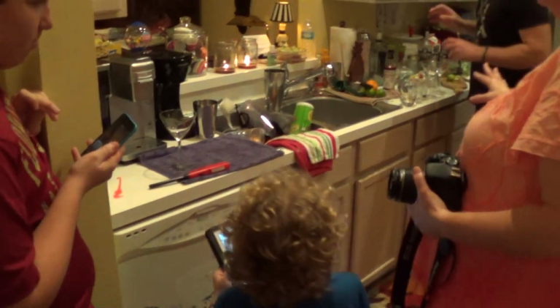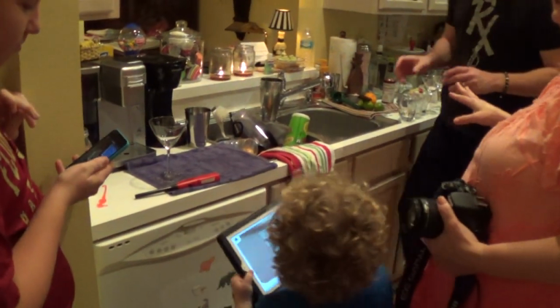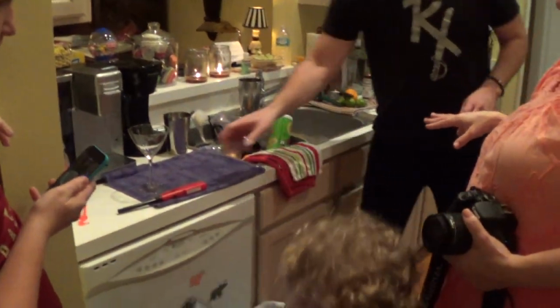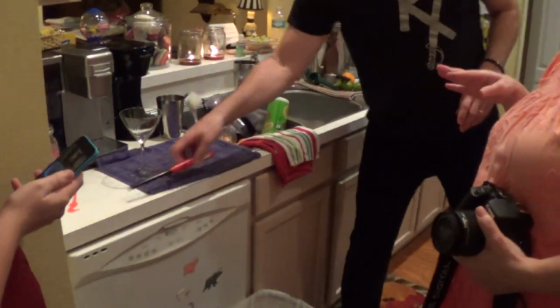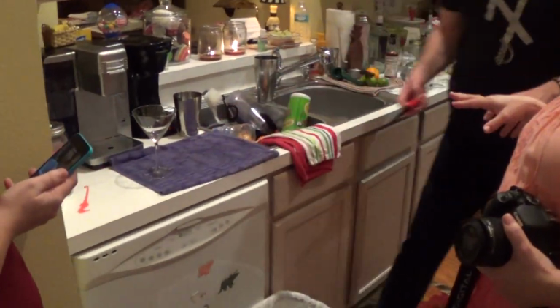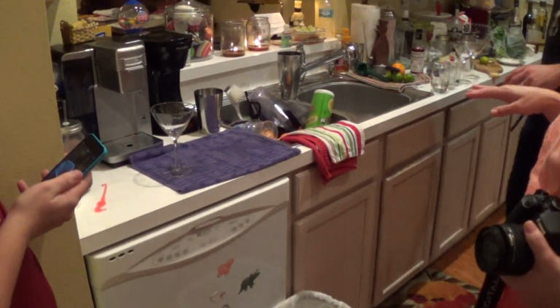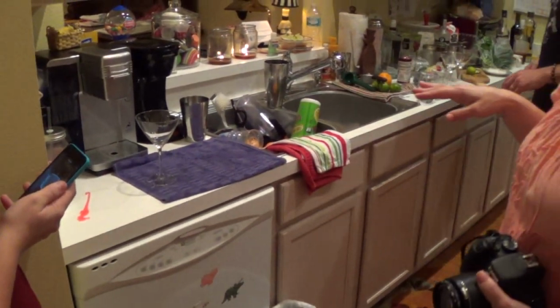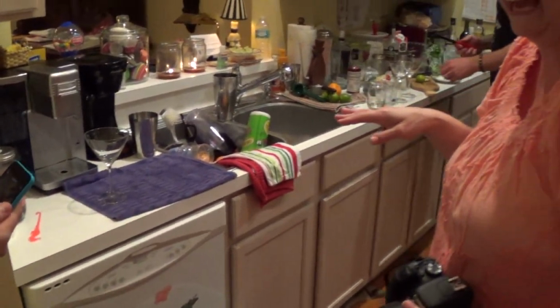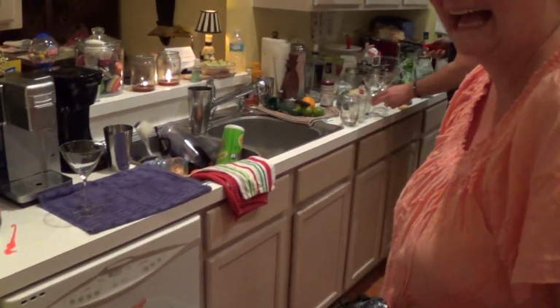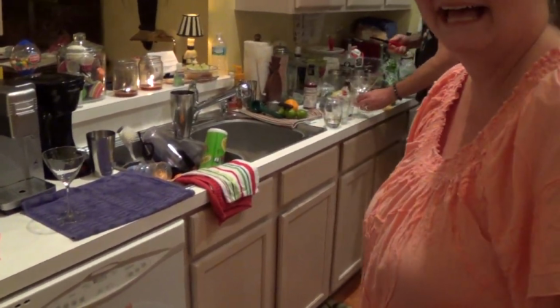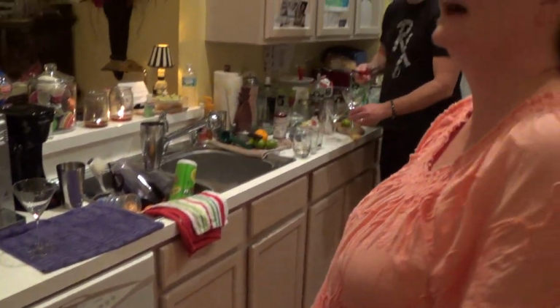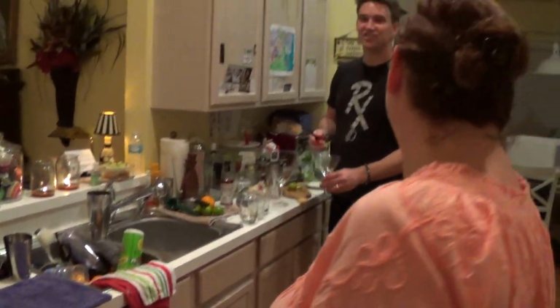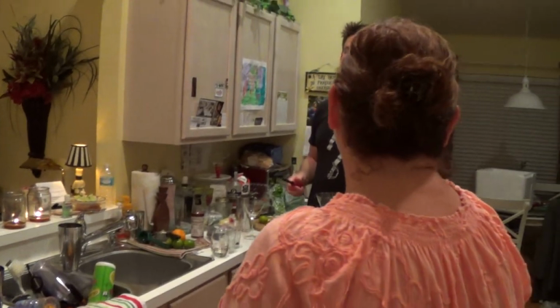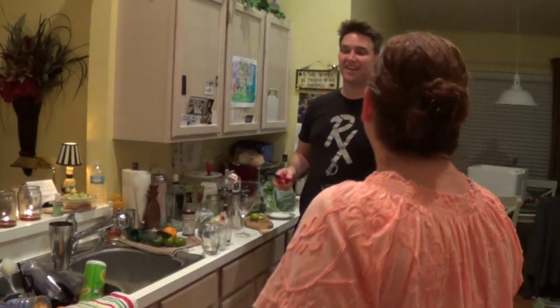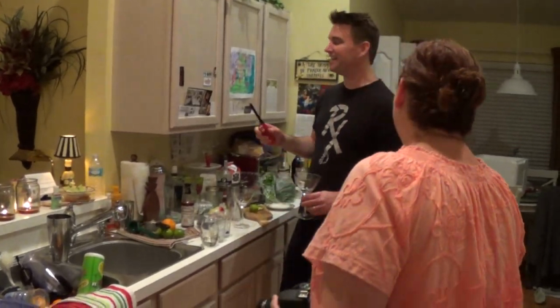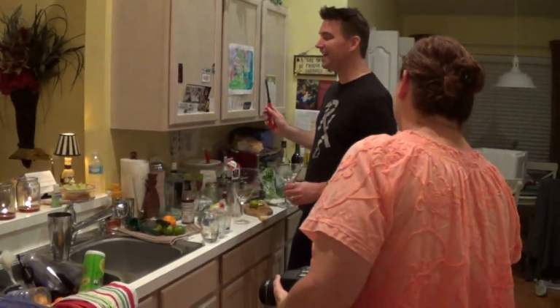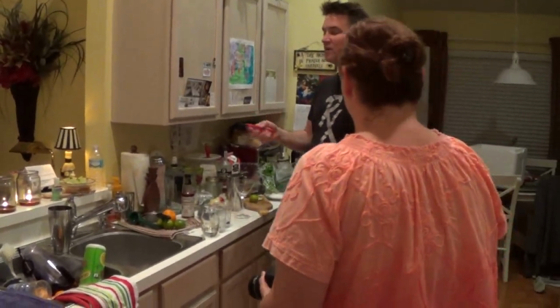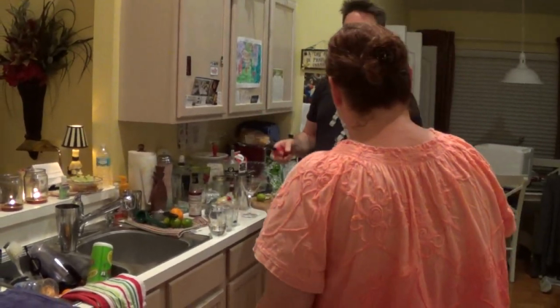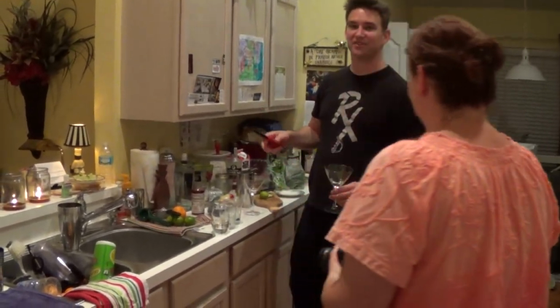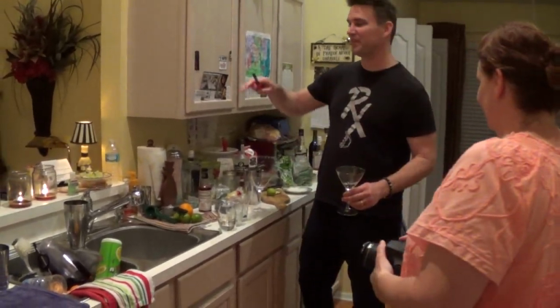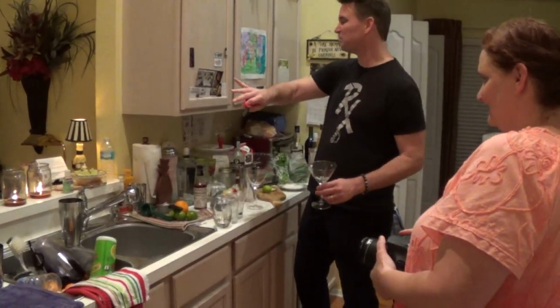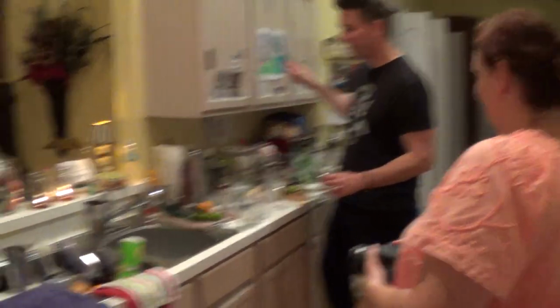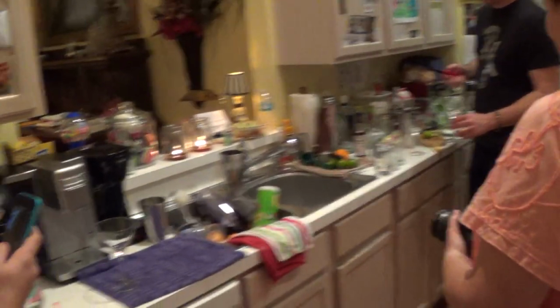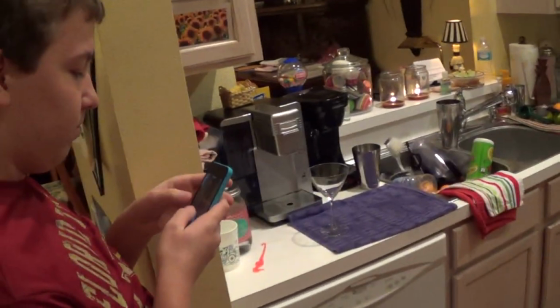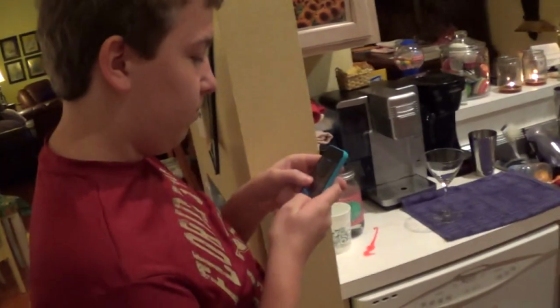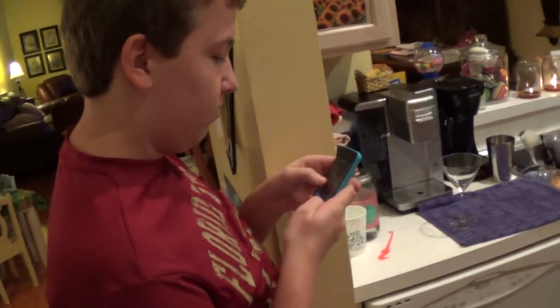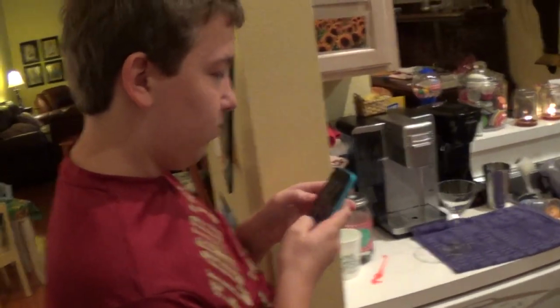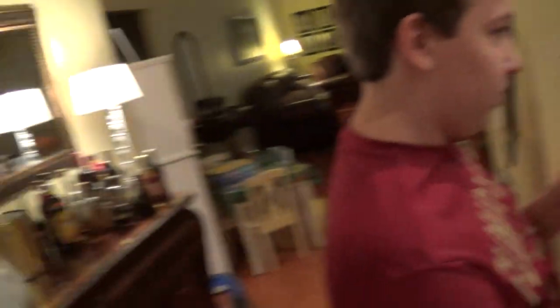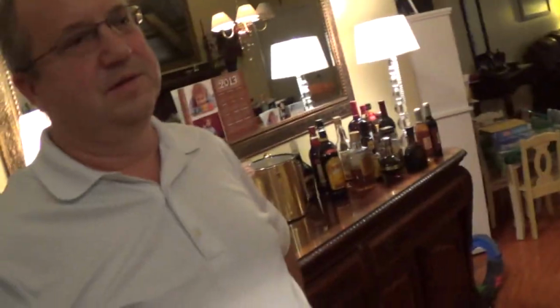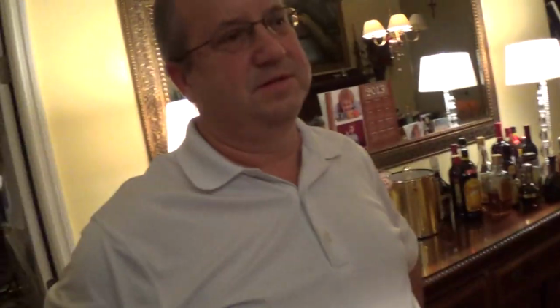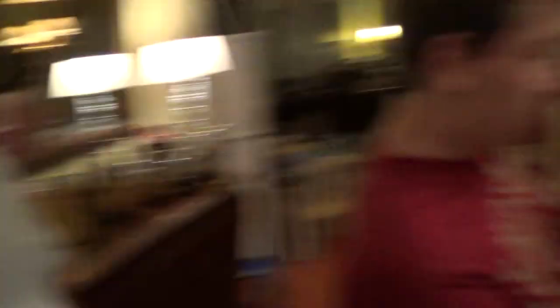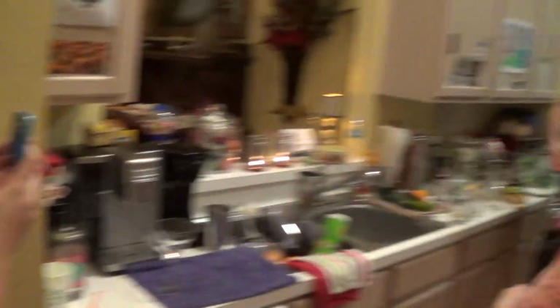That kitchen counter has never been that covered by alcohol. You should have seen yesterday — I had like 9, 12 different bottles out in place. It was piled. I had the molecular airs going. My mom was like, oh my god.